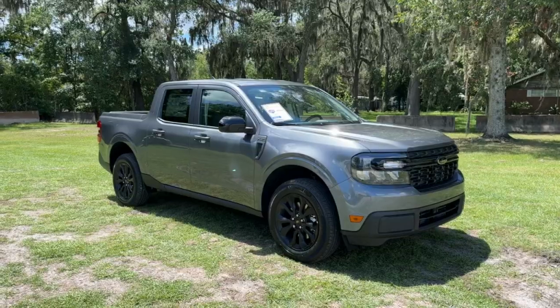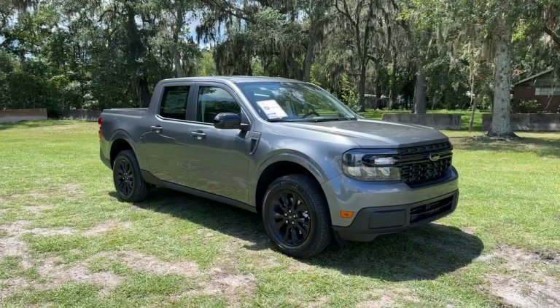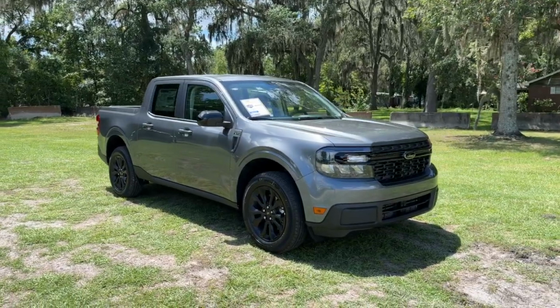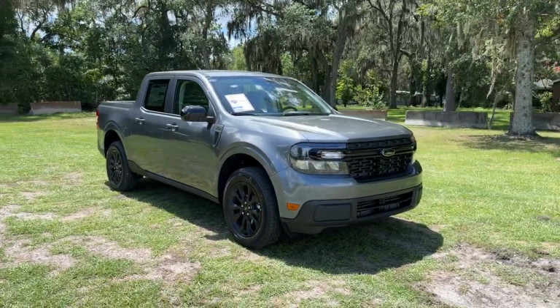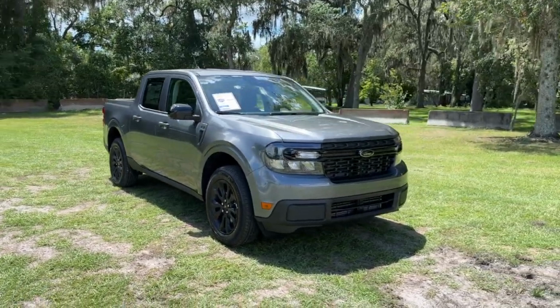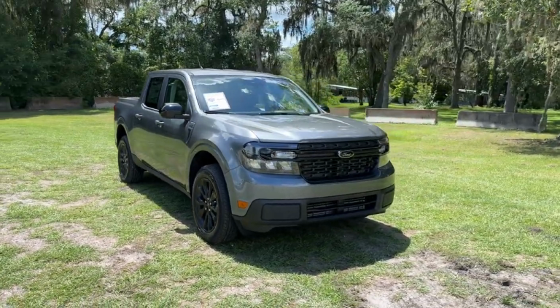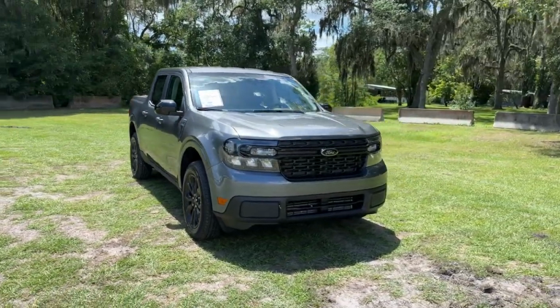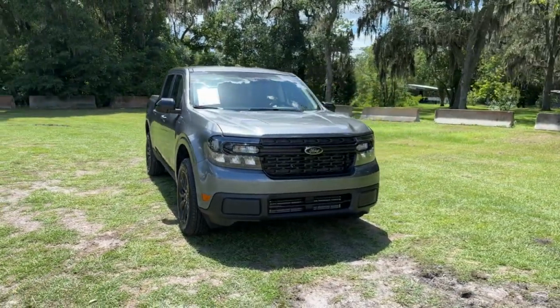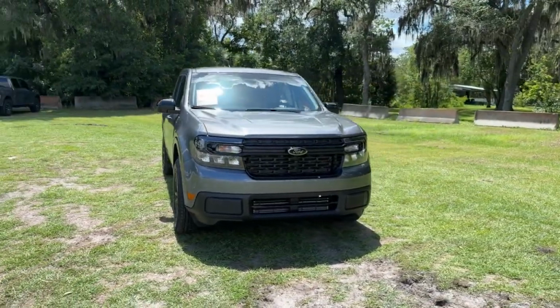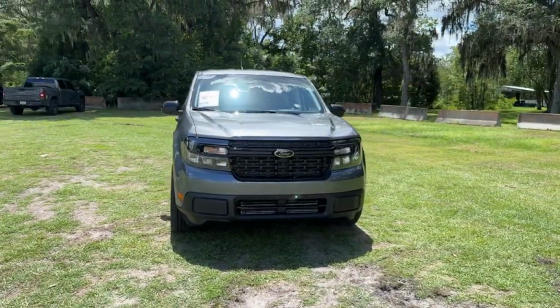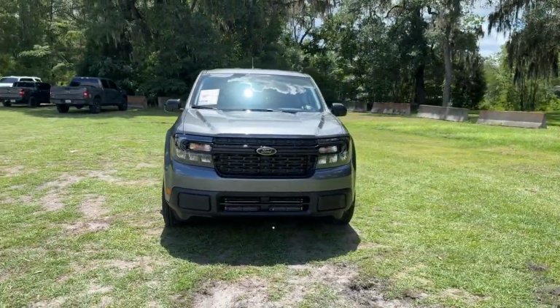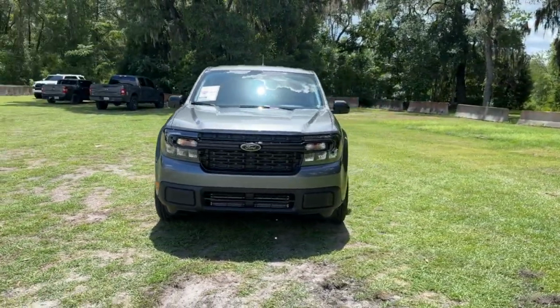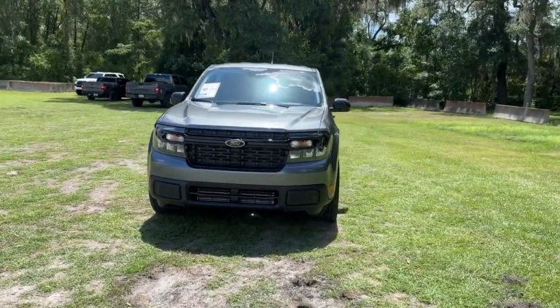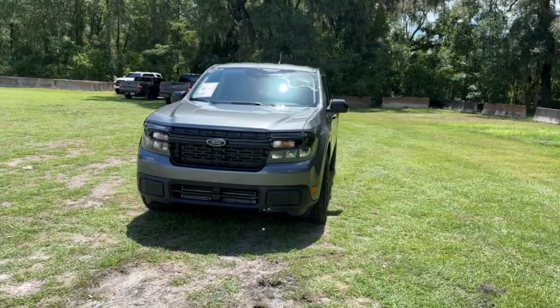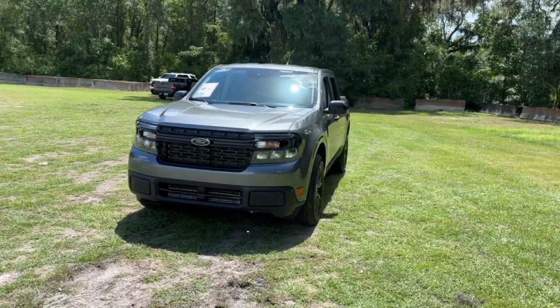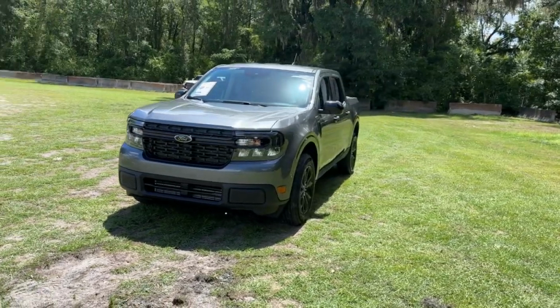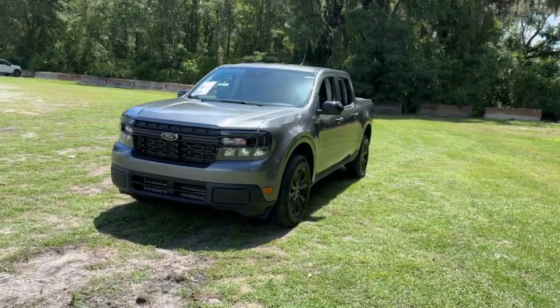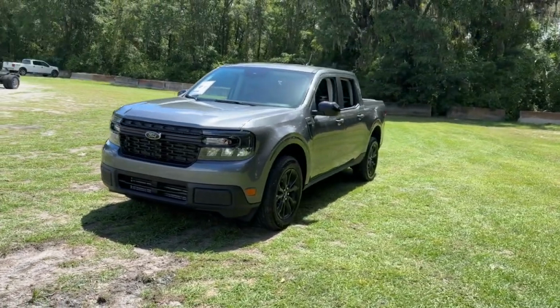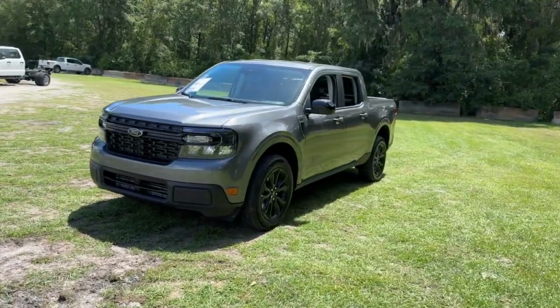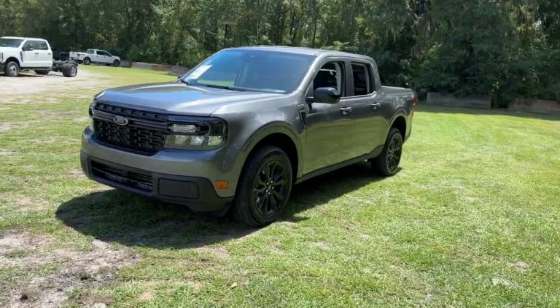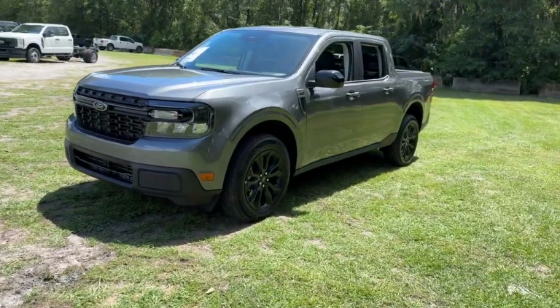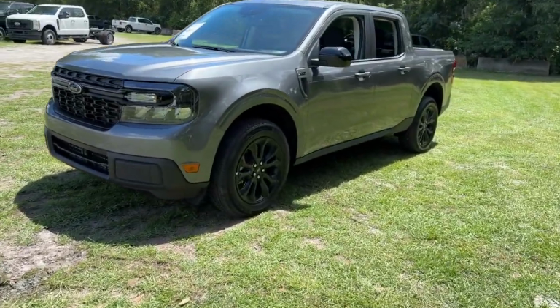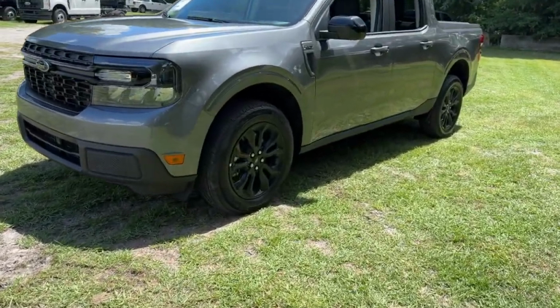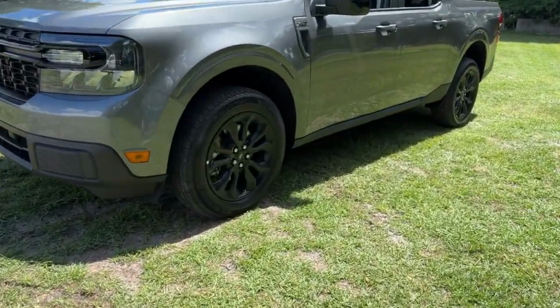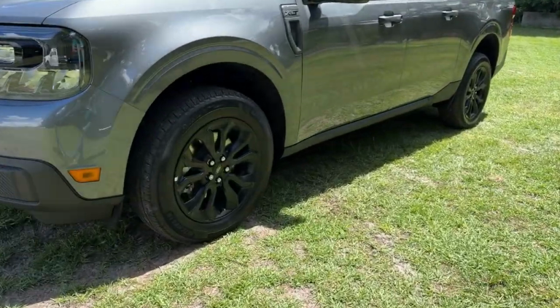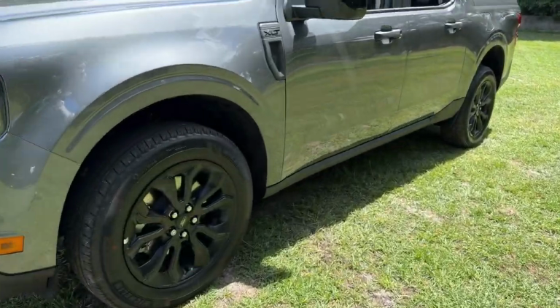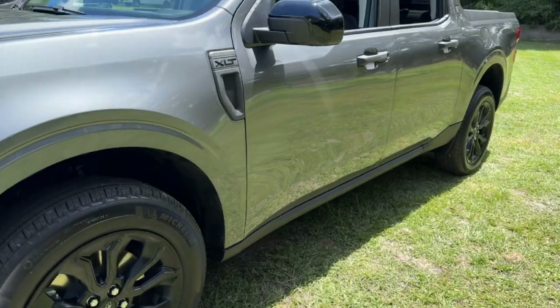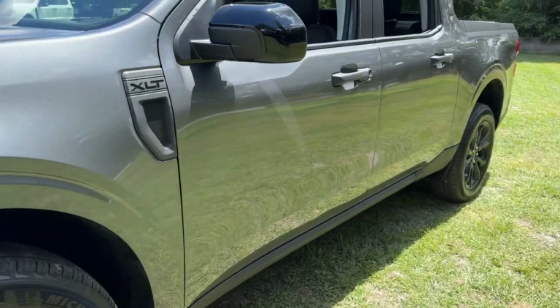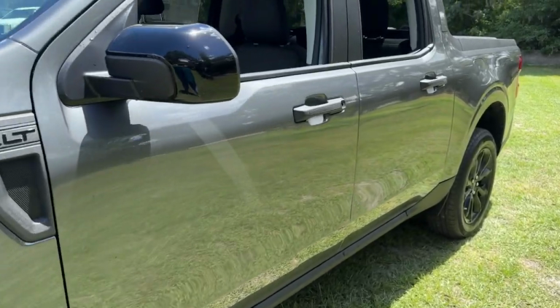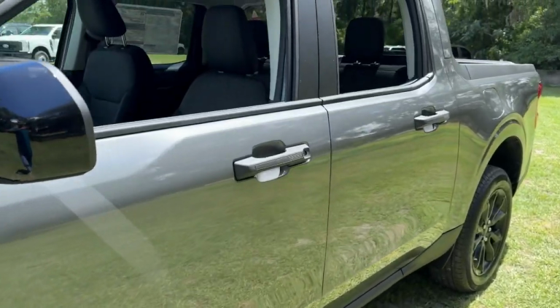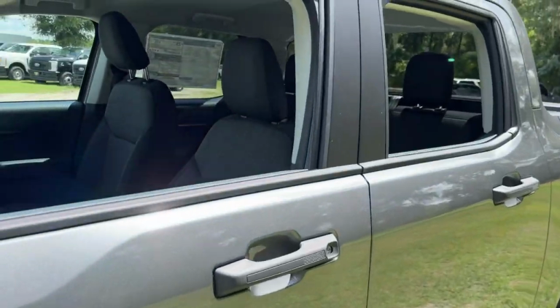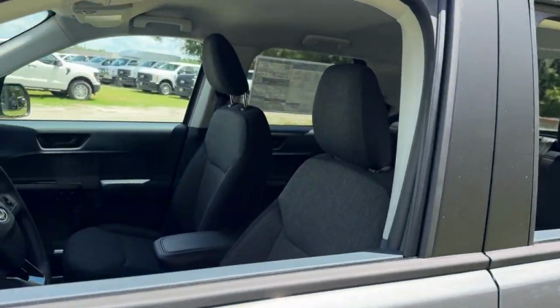You'll have love at first sight with the 2024 Ford Maverick. Here's a practical-minded Ford Maverick, the compact pickup that's sure to become your go-to for comfort, connectivity, convenience, and everyday capability.